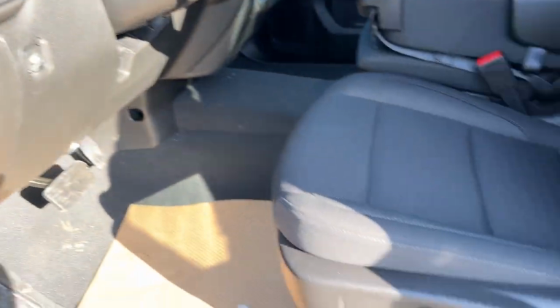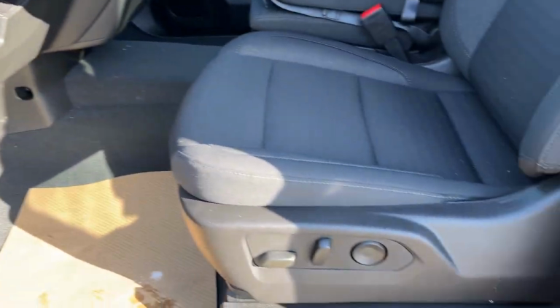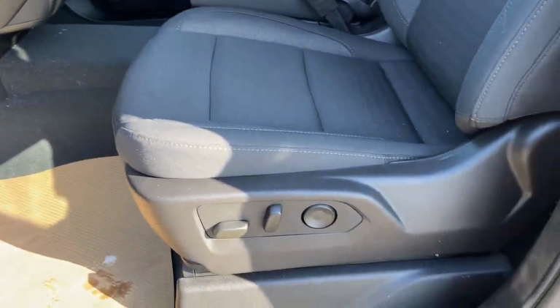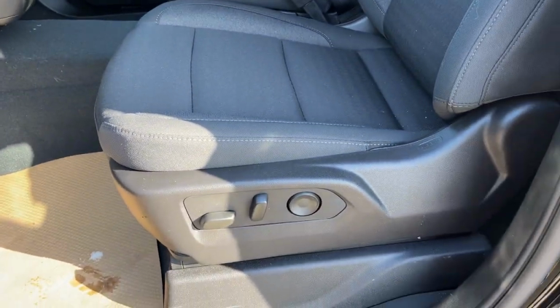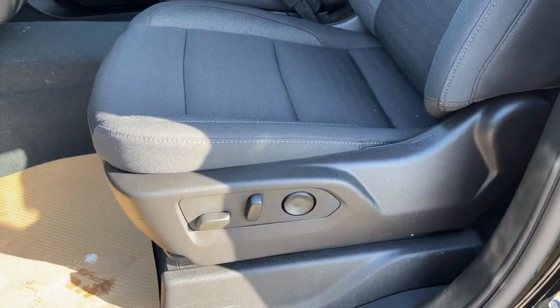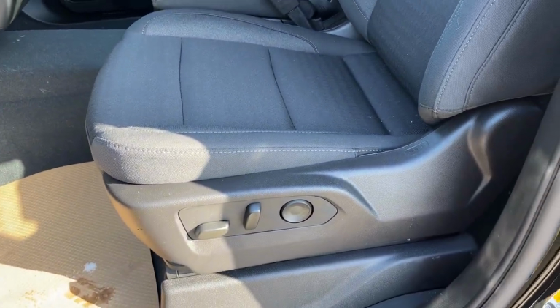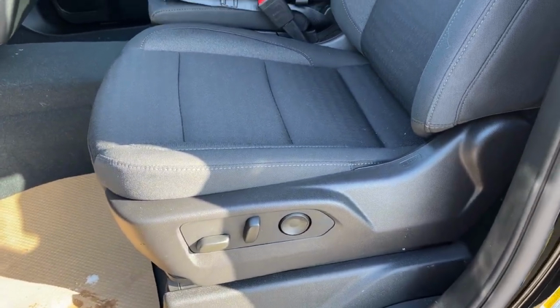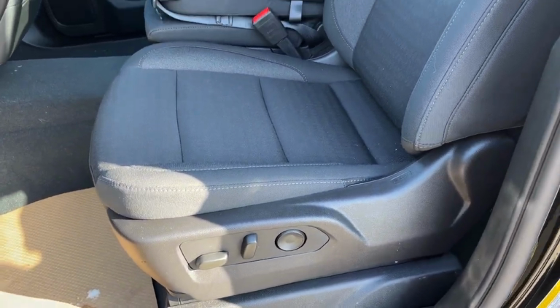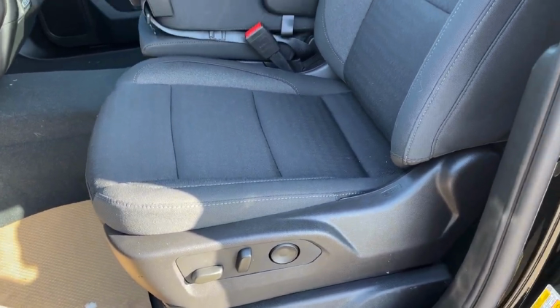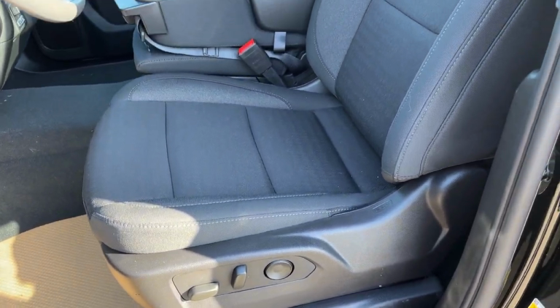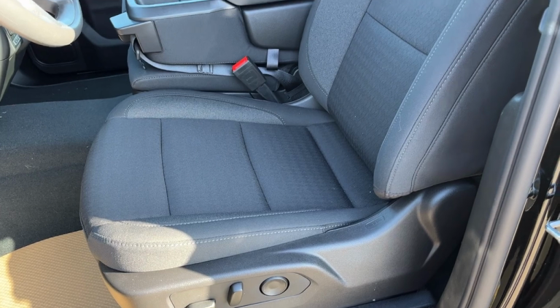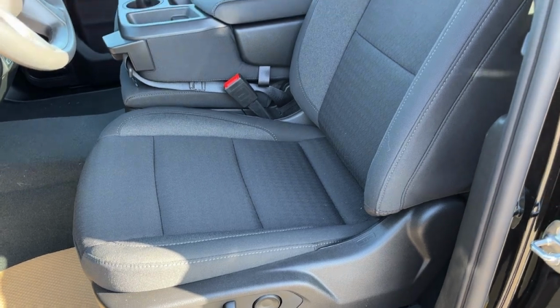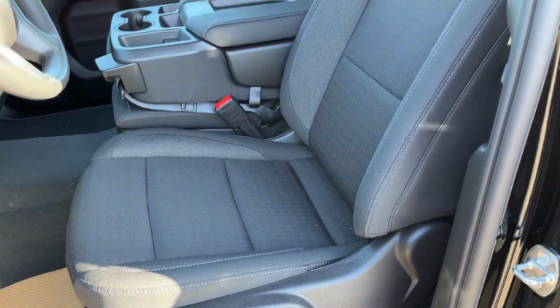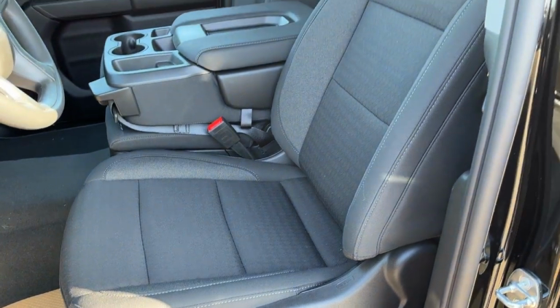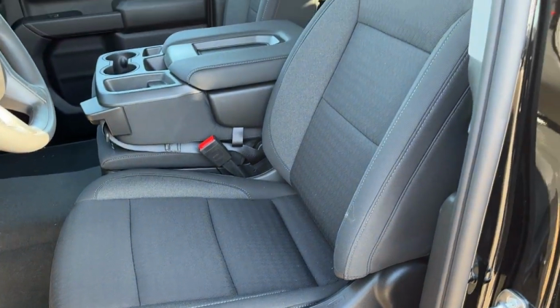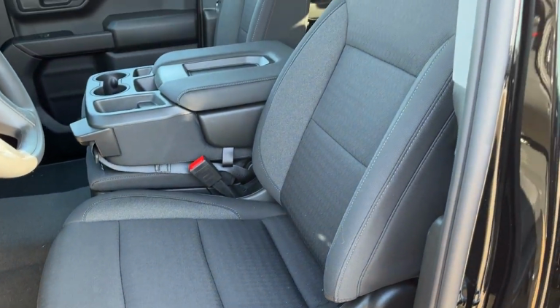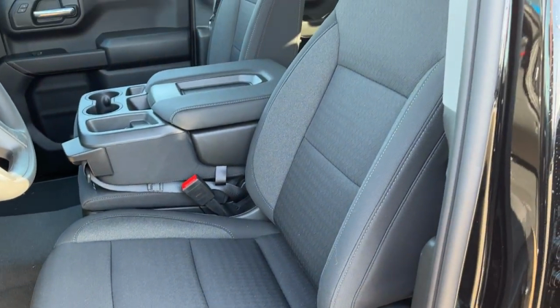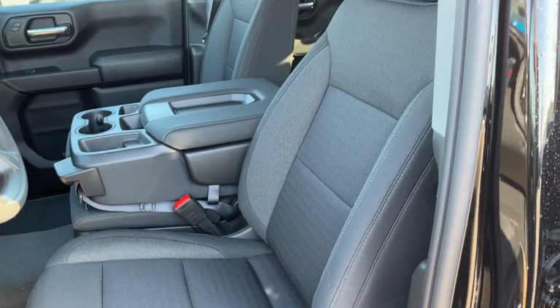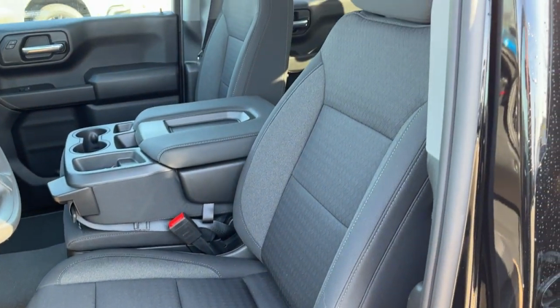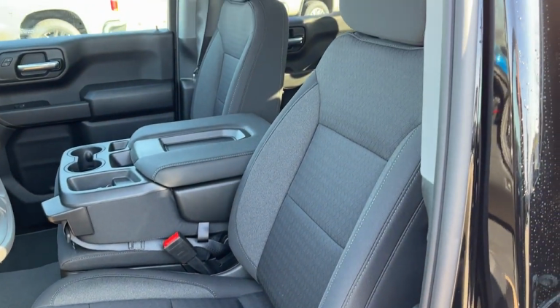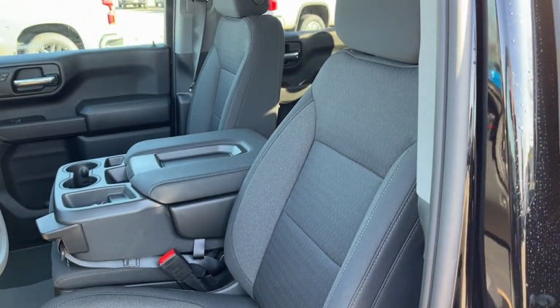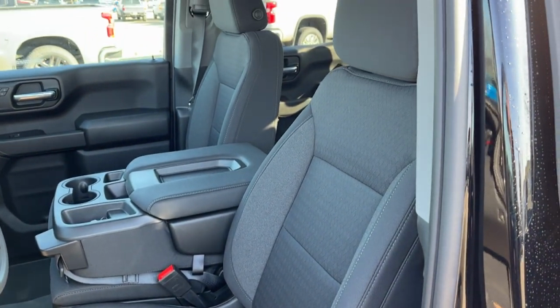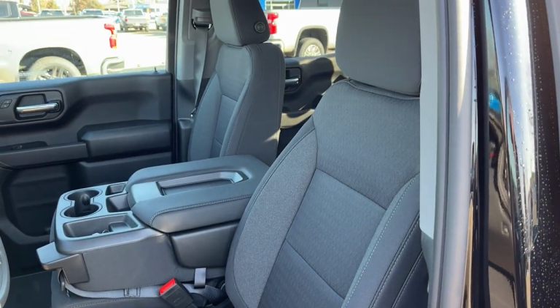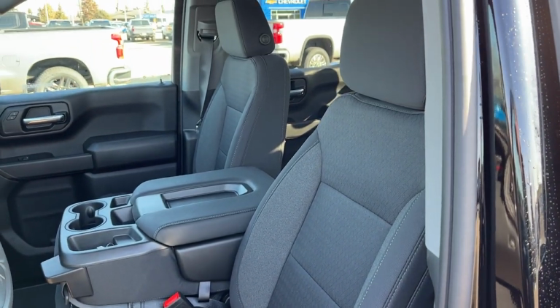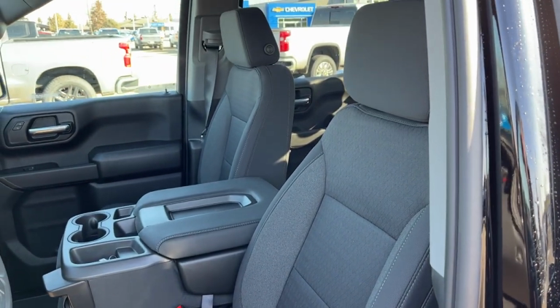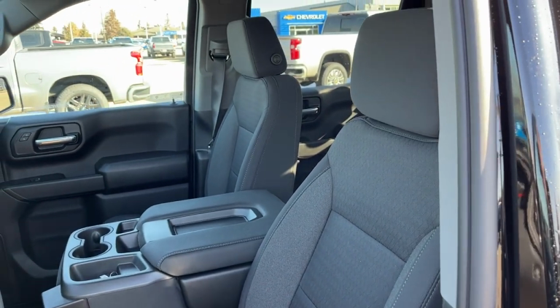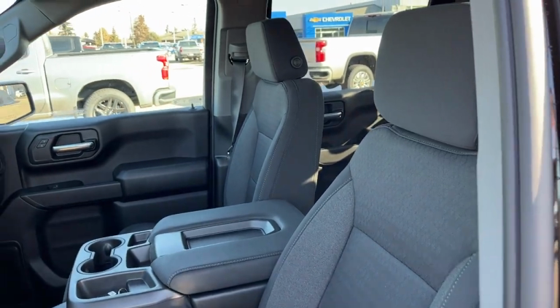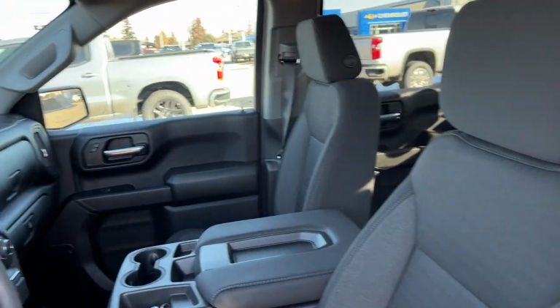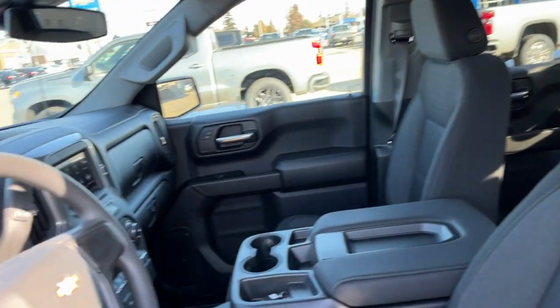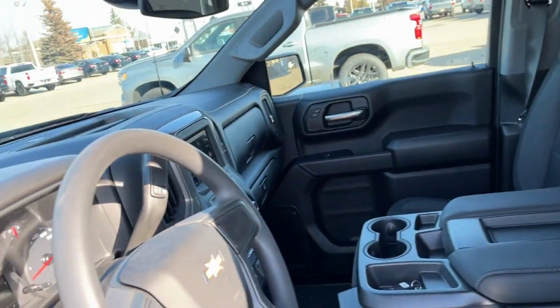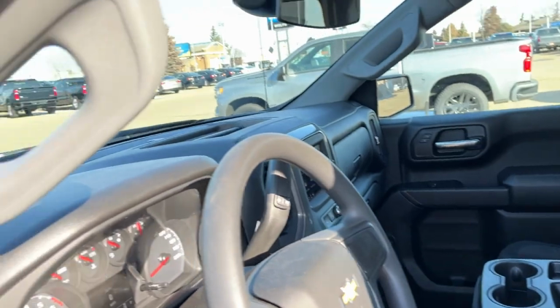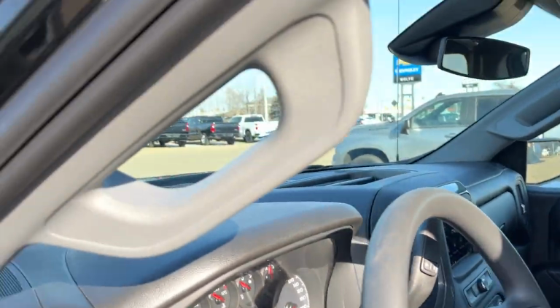We have a power driver seat with power lumbar. The seat itself matches all the others in the front of the vehicle, finished in jet black cloth.